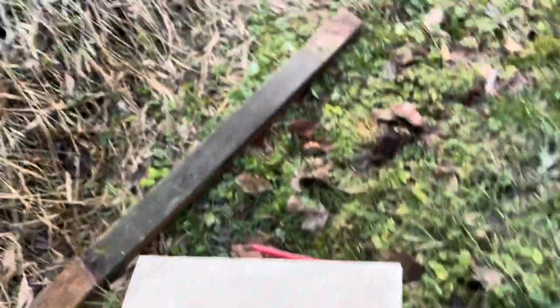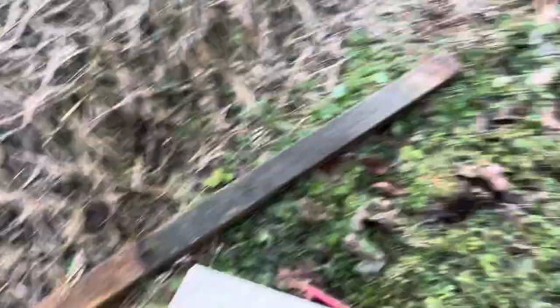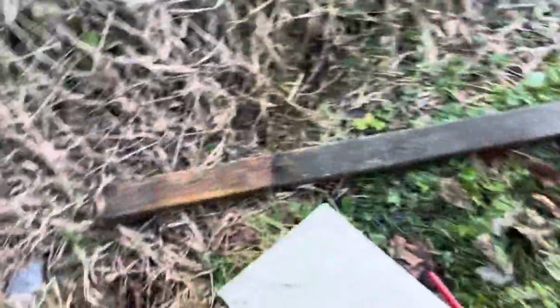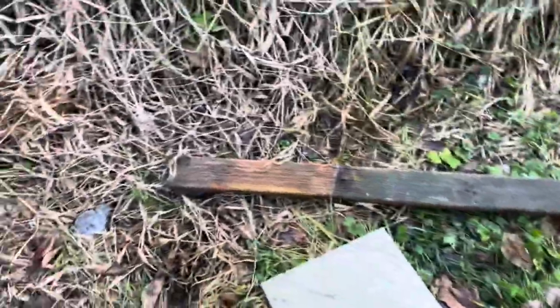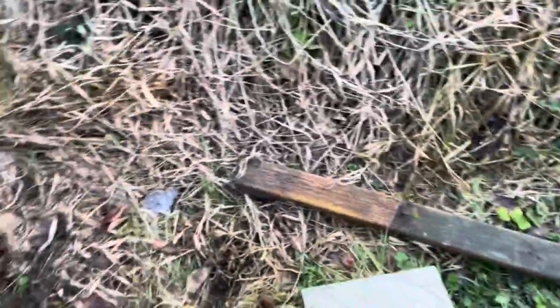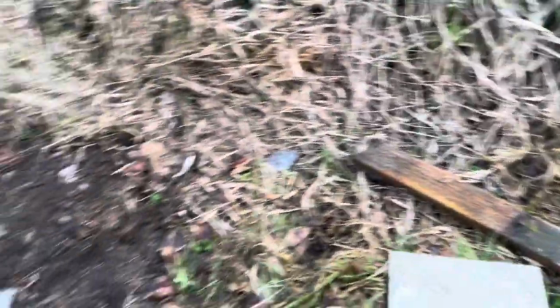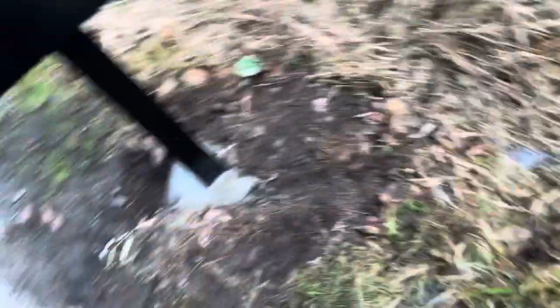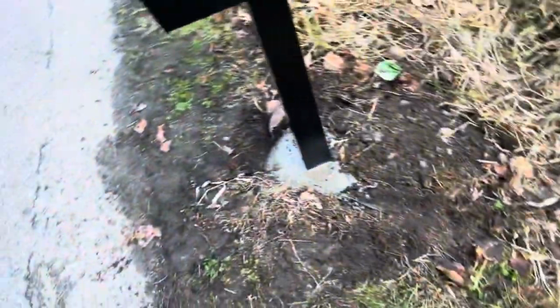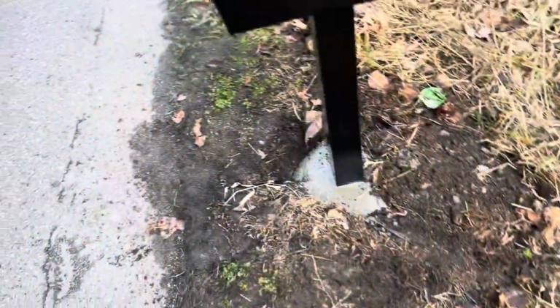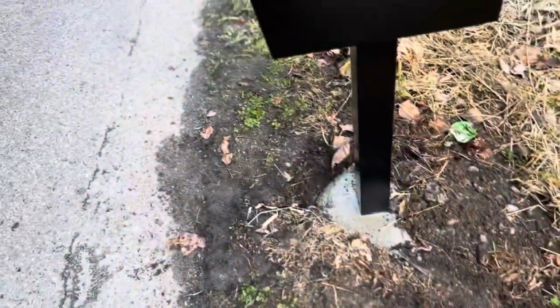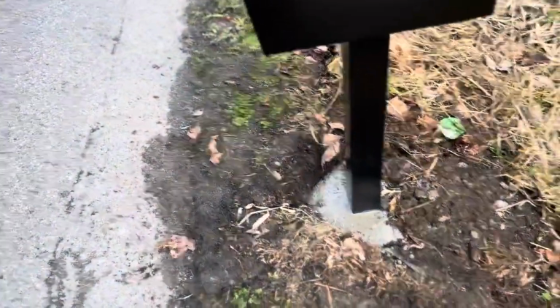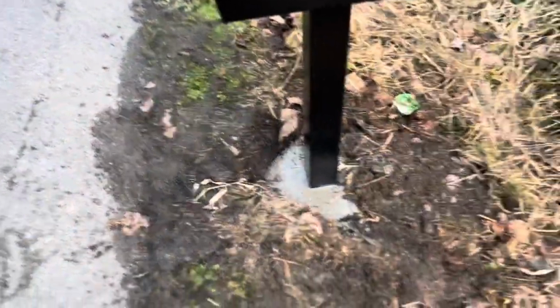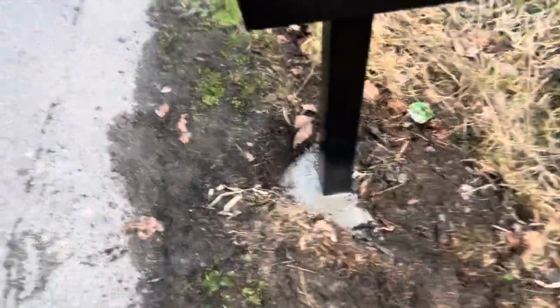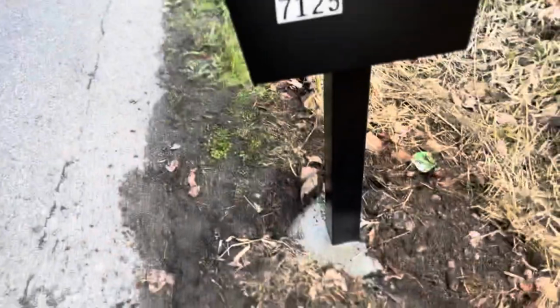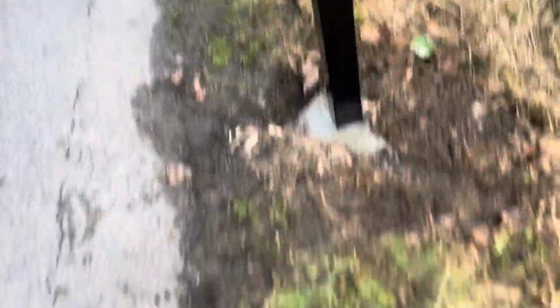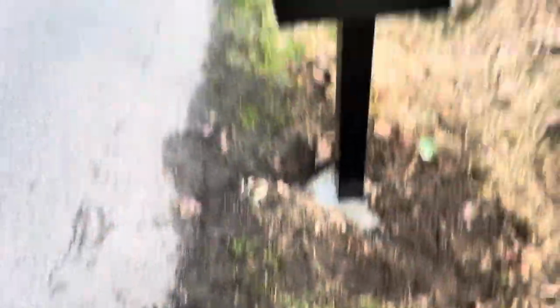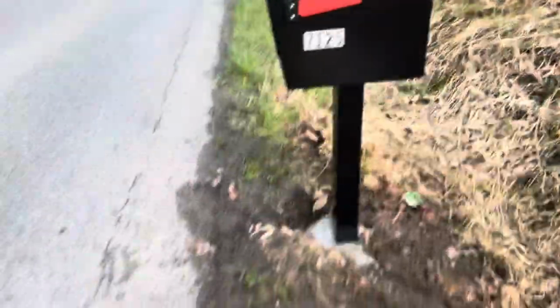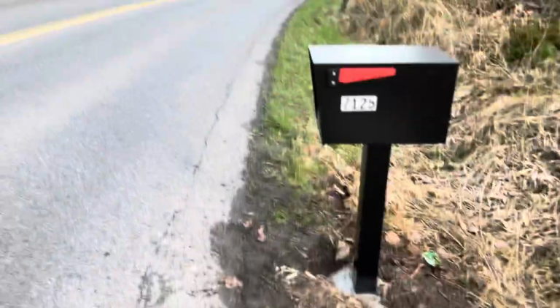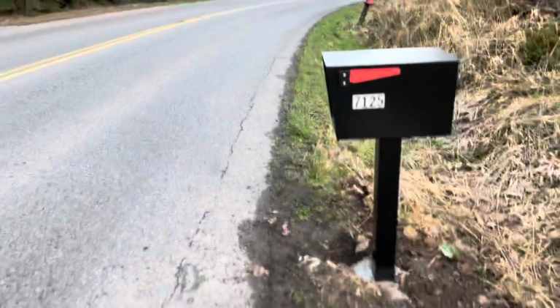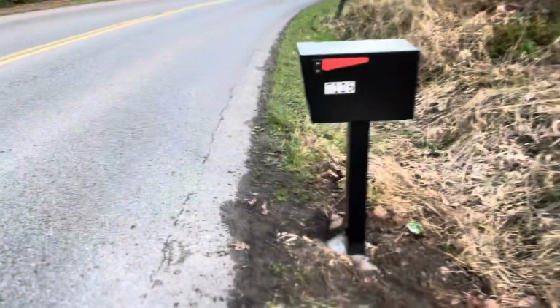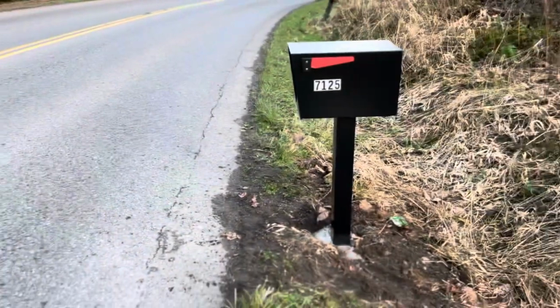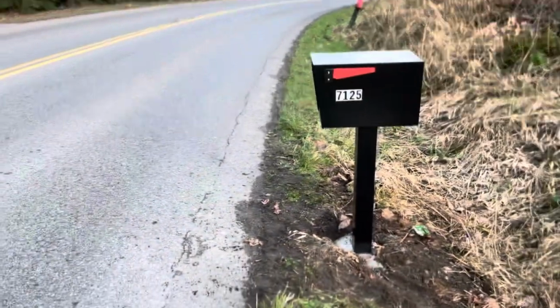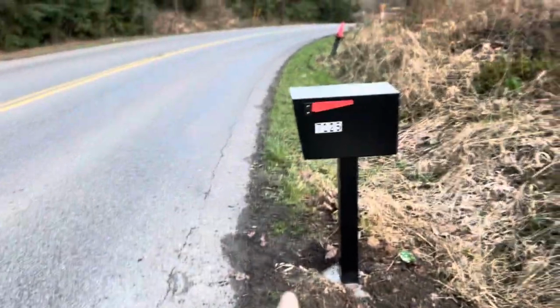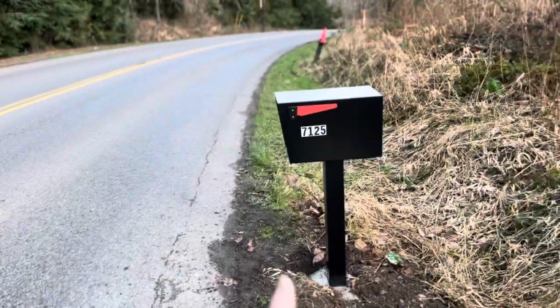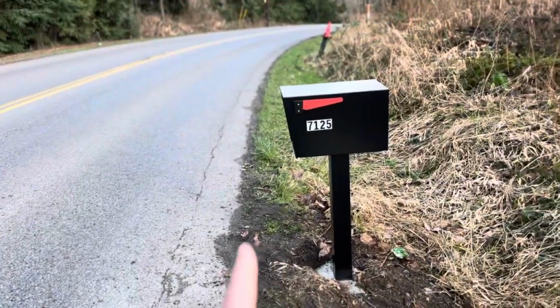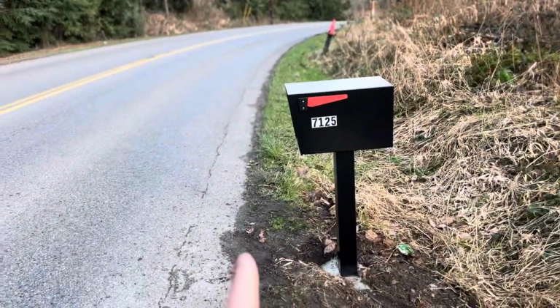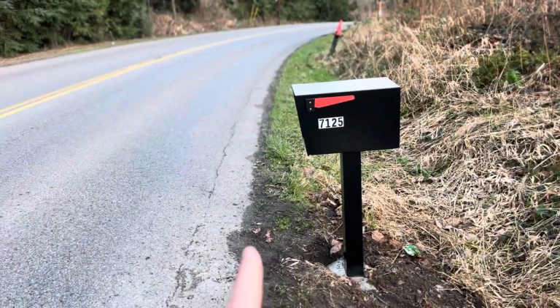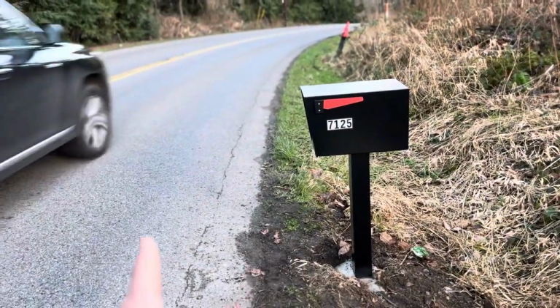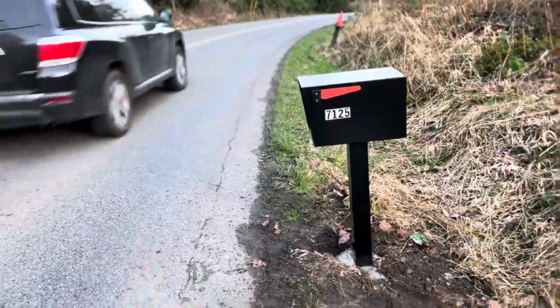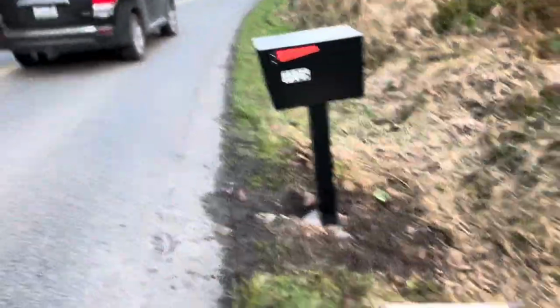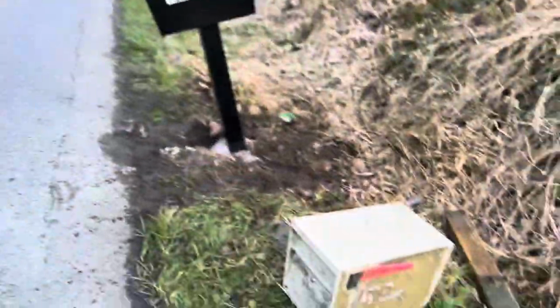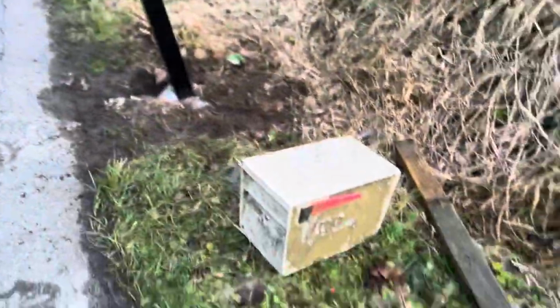Then he put it on this wood post, pretty close to the road. I don't think he did it — I think someone else did. But he put it pretty close to the road, probably right there, so it was sticking out and that's why it got hit.